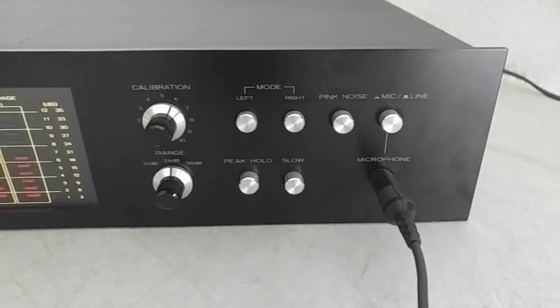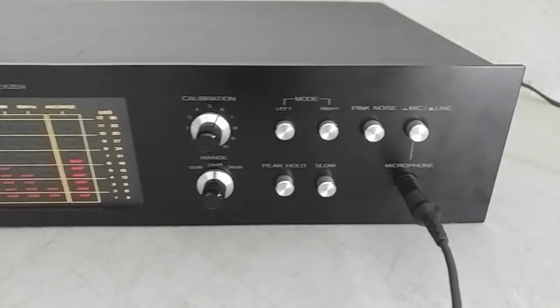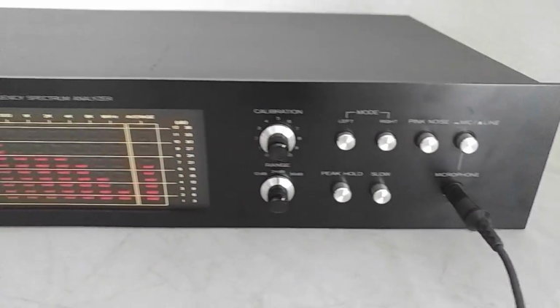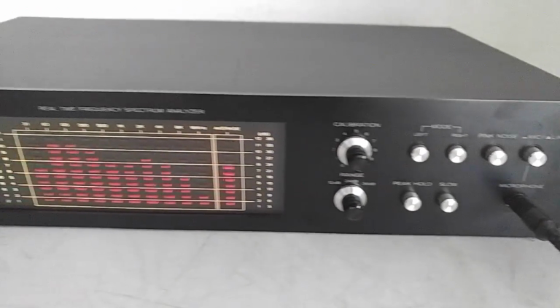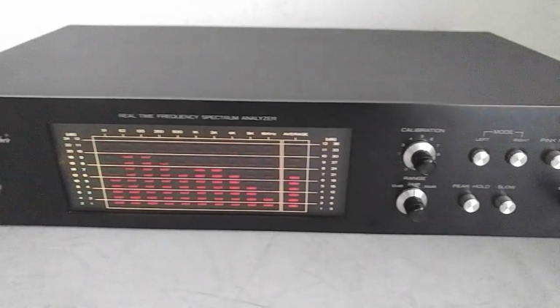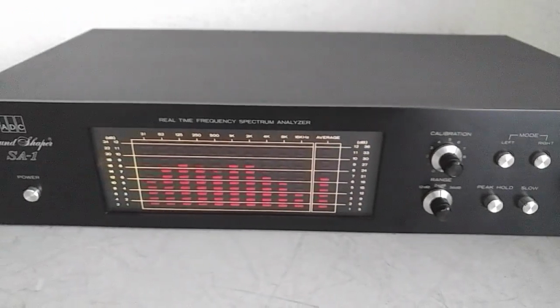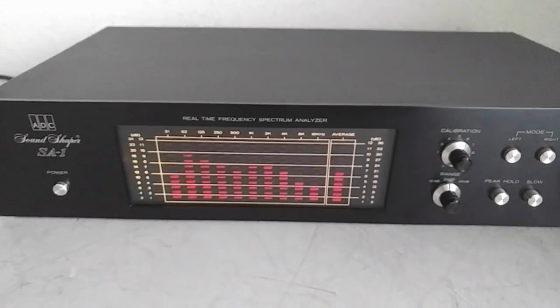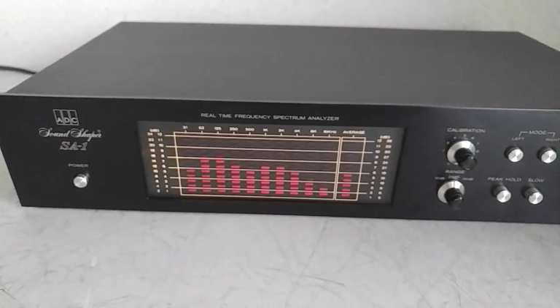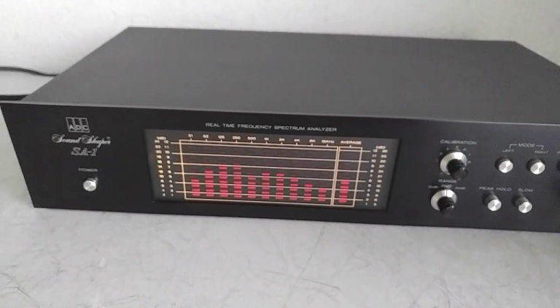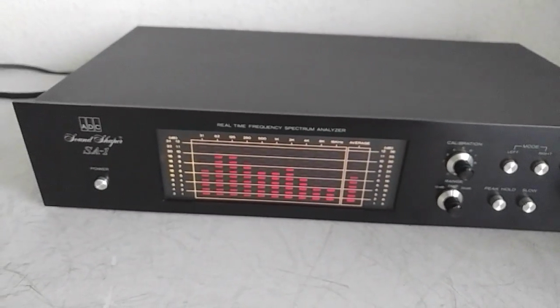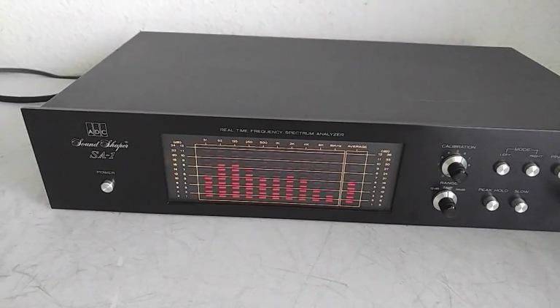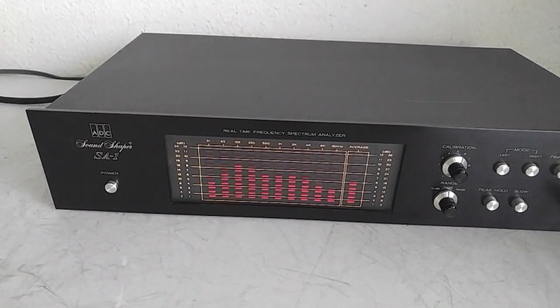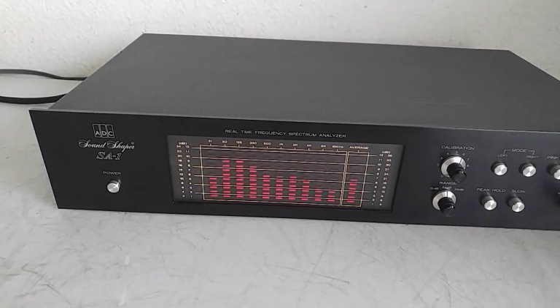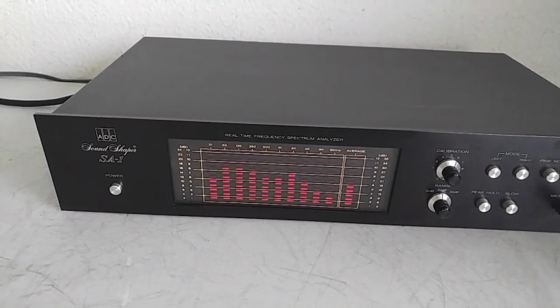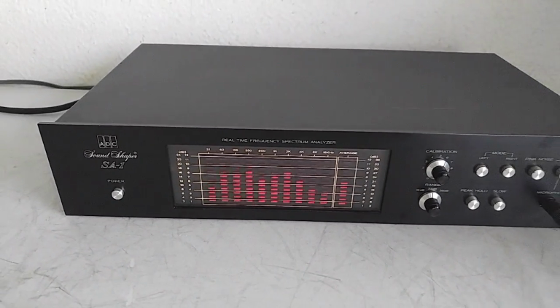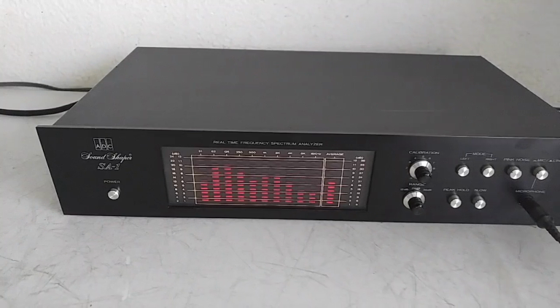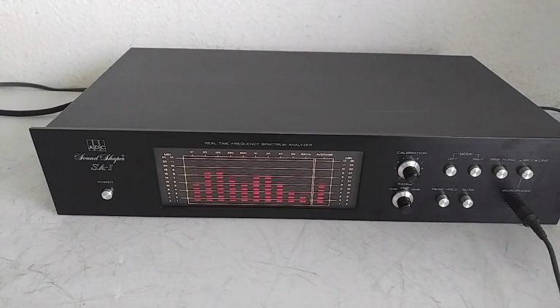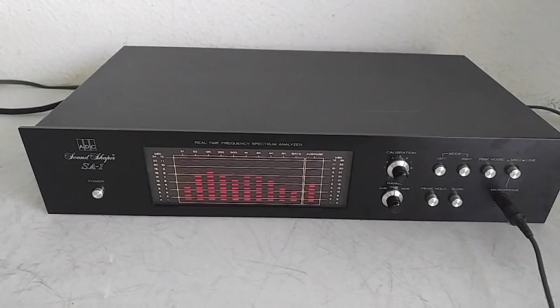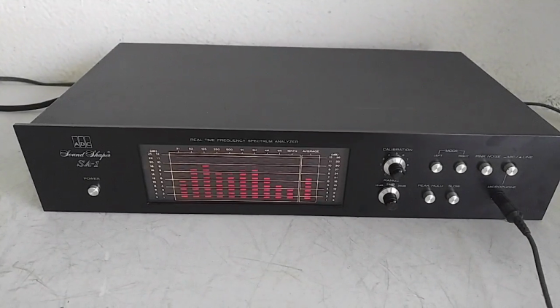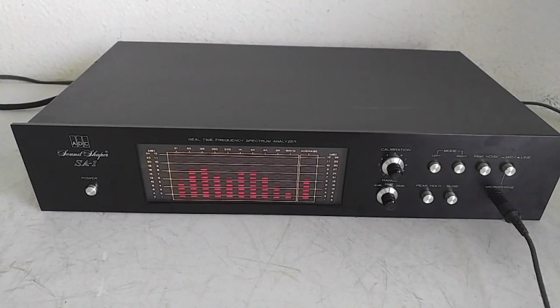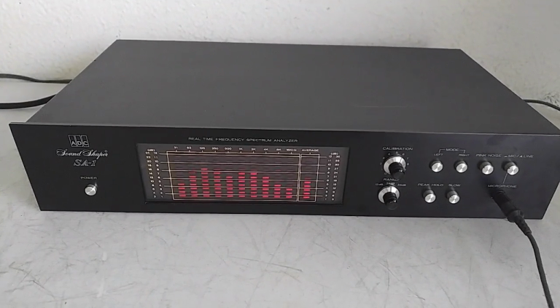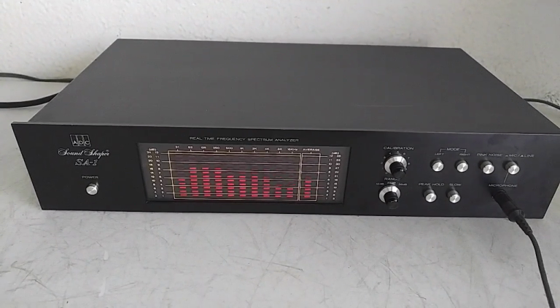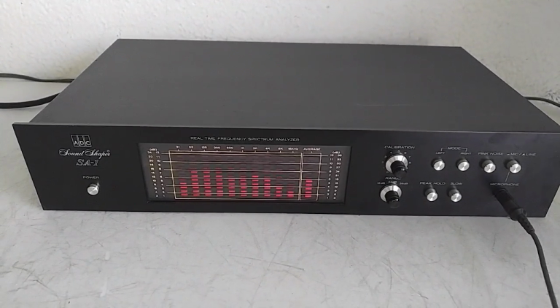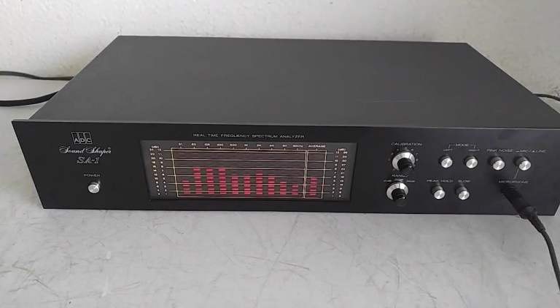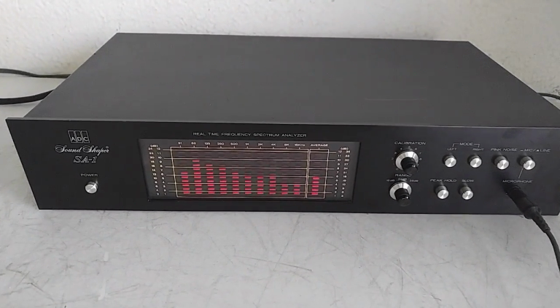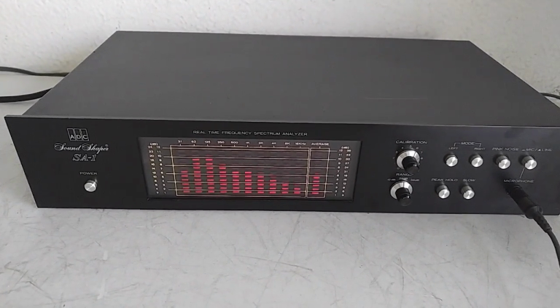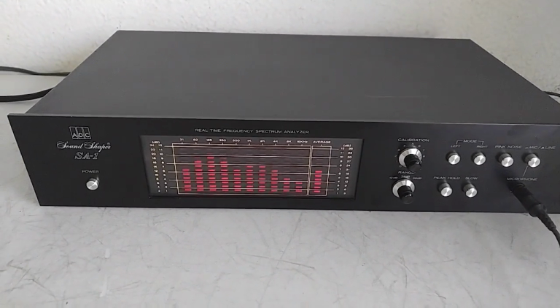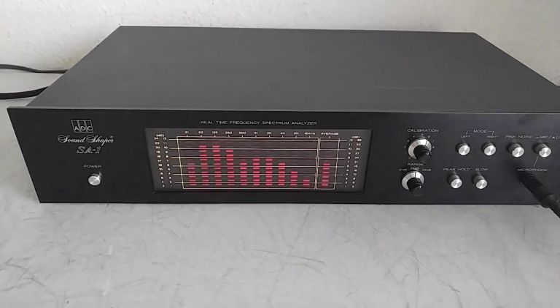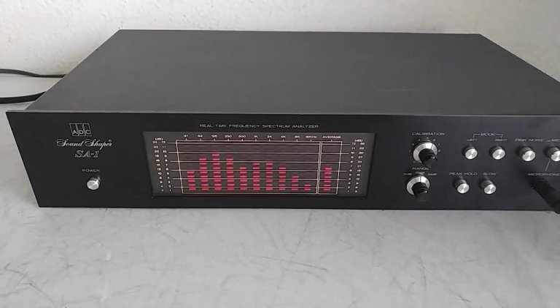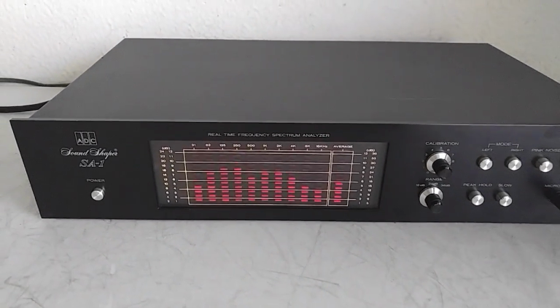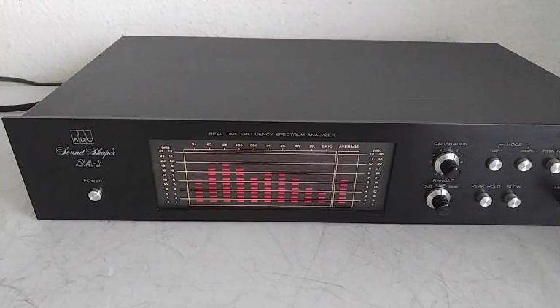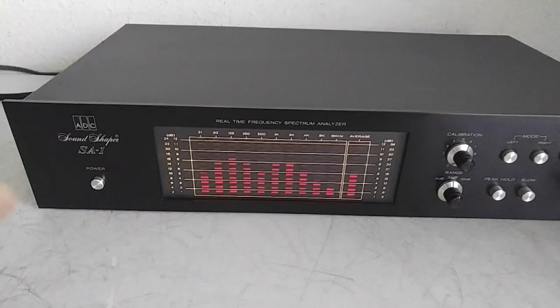Okay, that's it for this demonstration. I hope you got a good idea of how this works. Good luck and happy bidding.